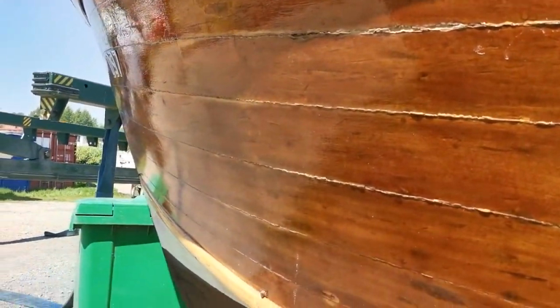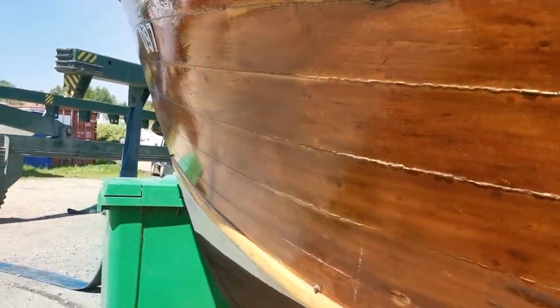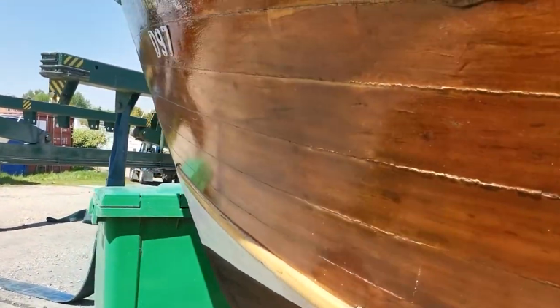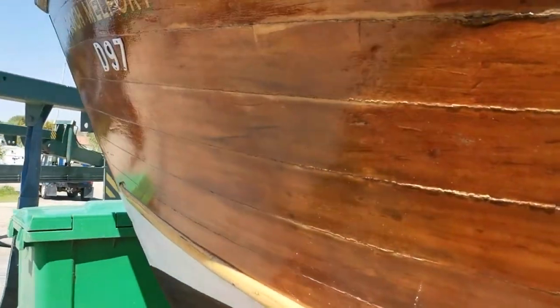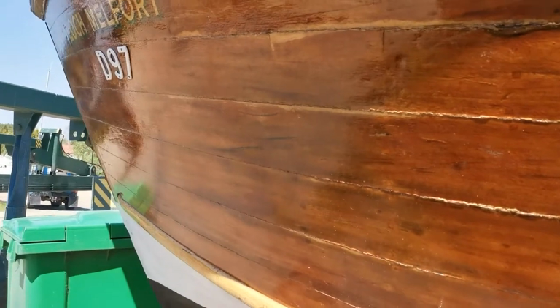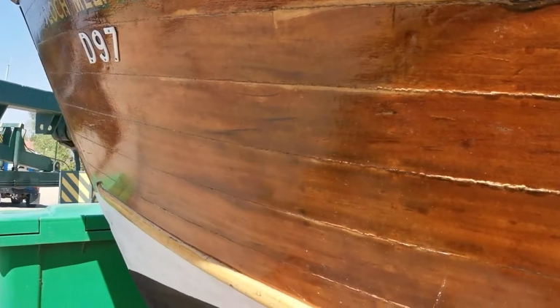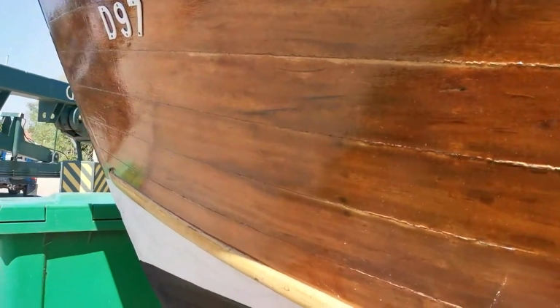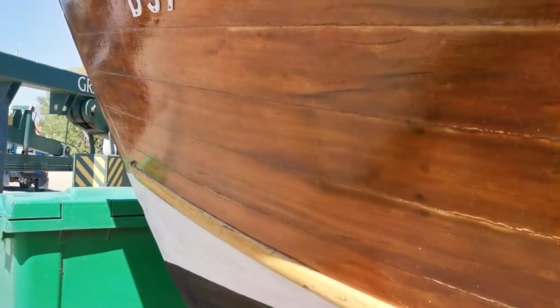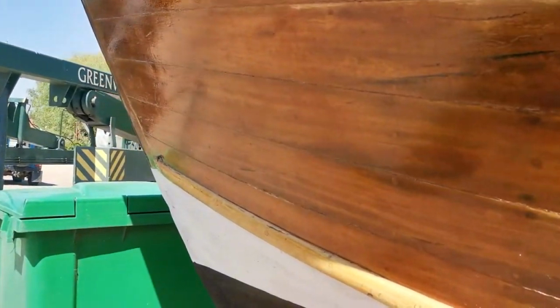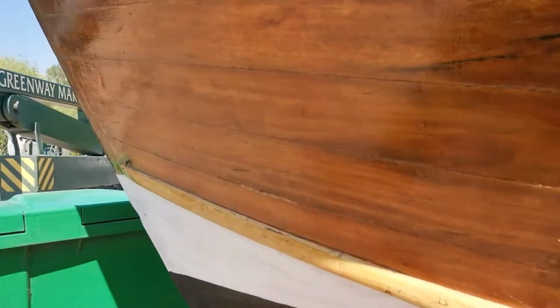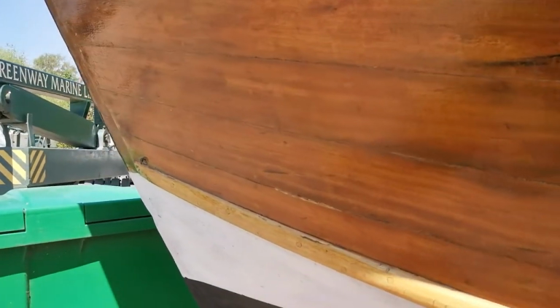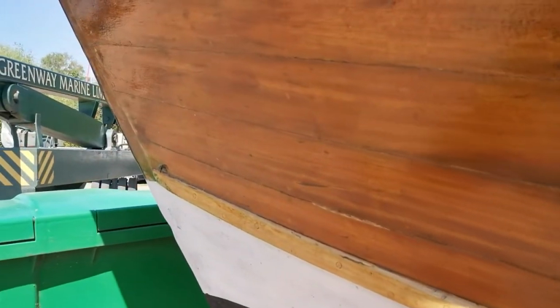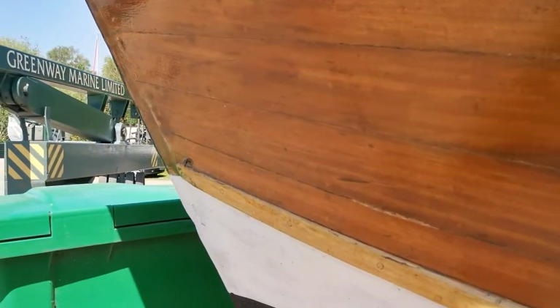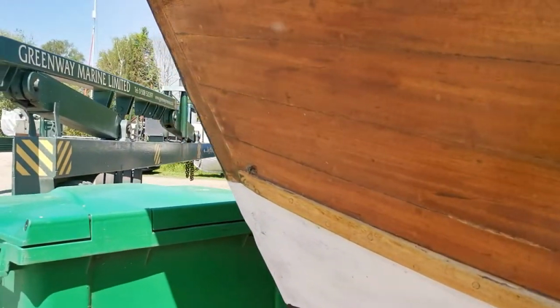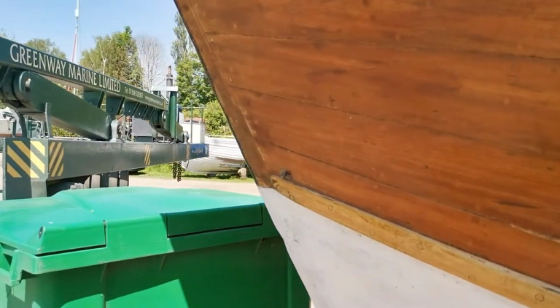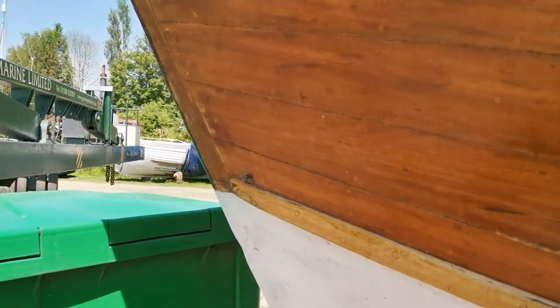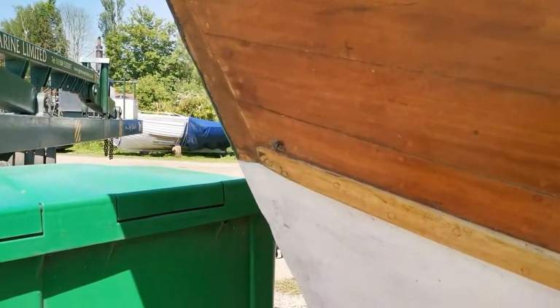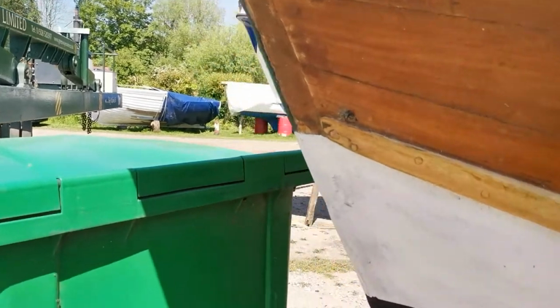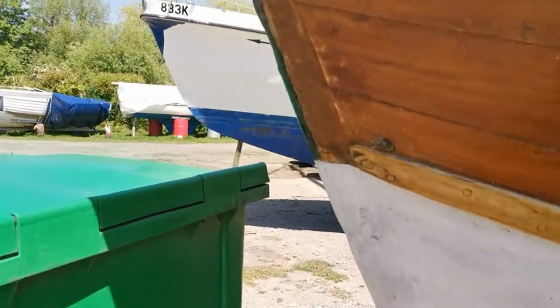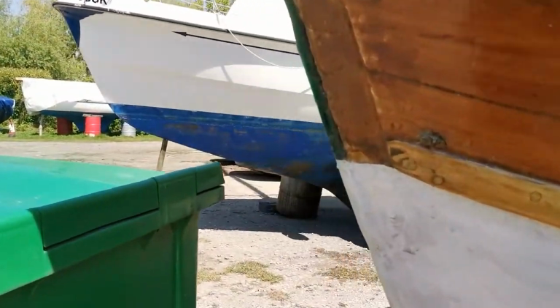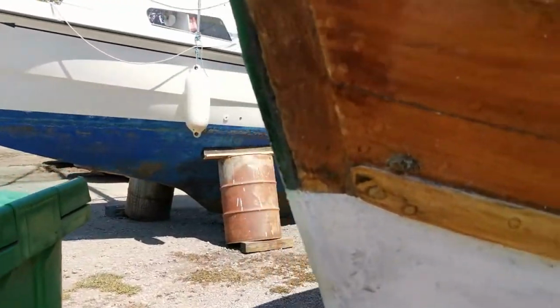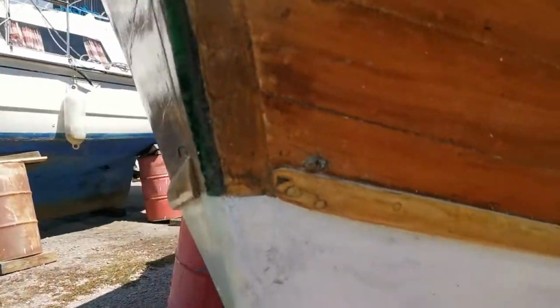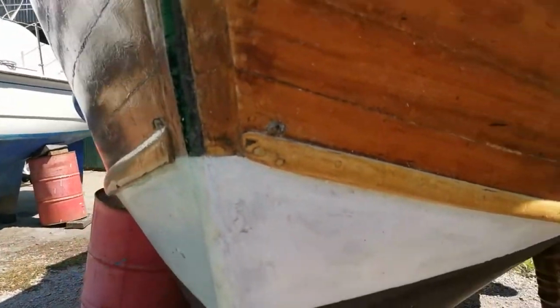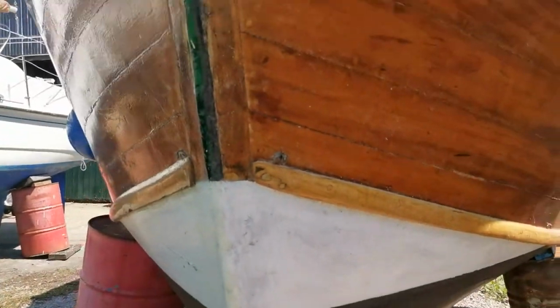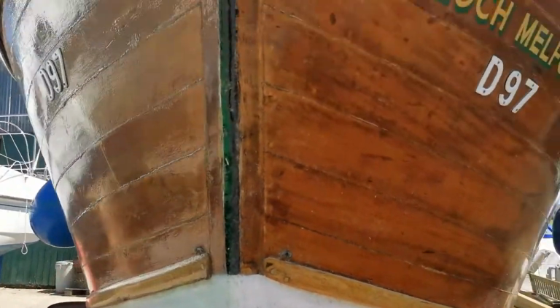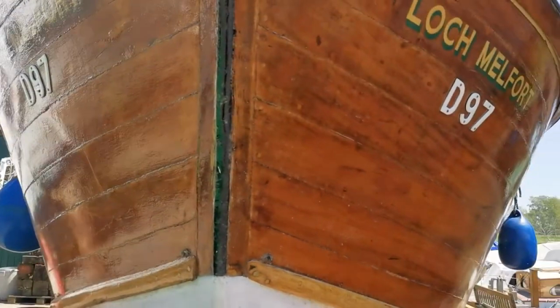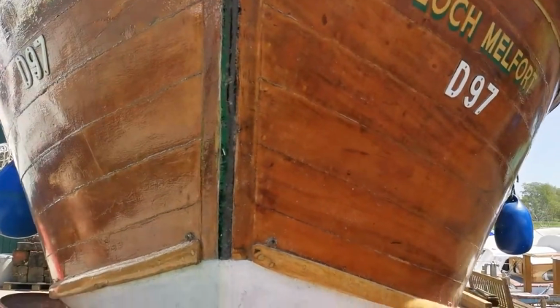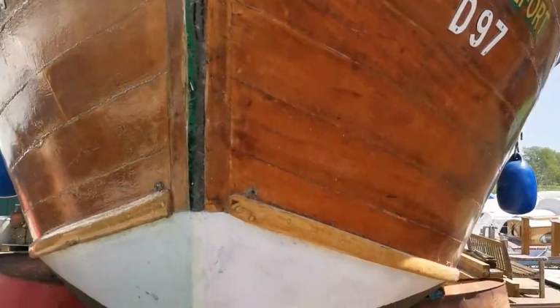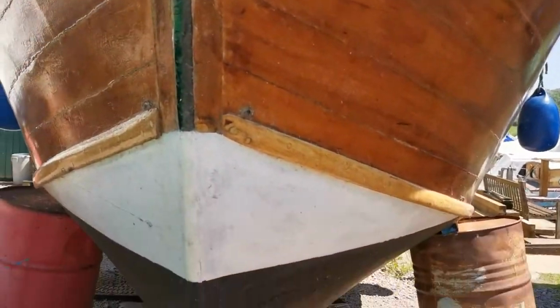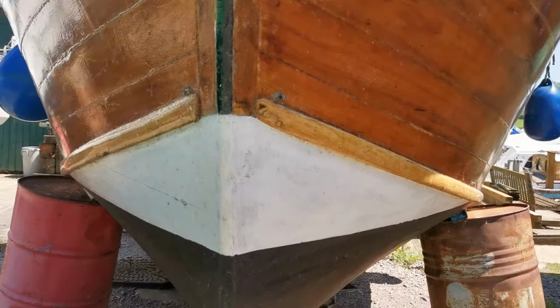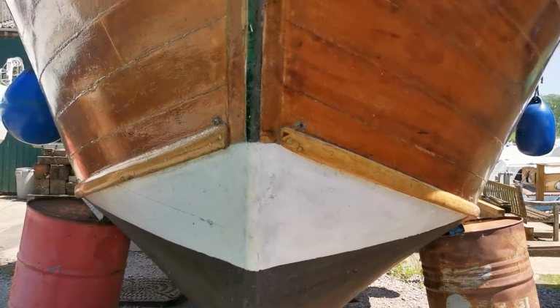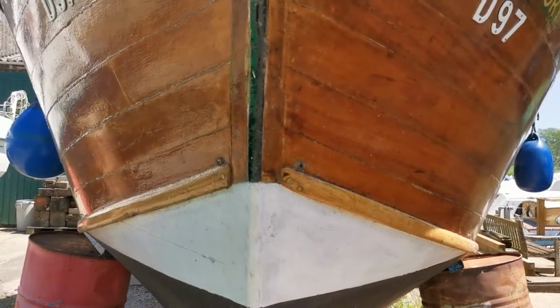As I say, built in 1968 we believe — although it could be earlier than that, my feeling is — by Loins of Wroxham. There she is. Classic wooden cruiser.